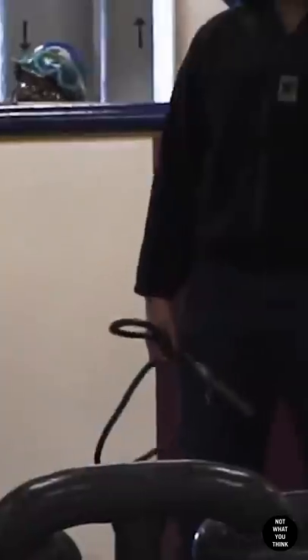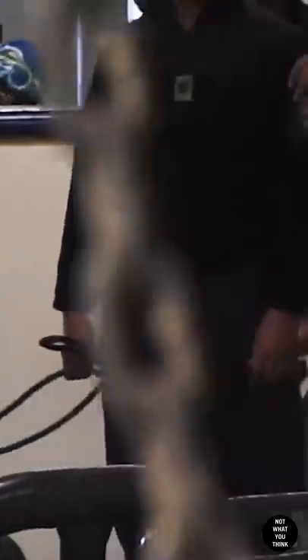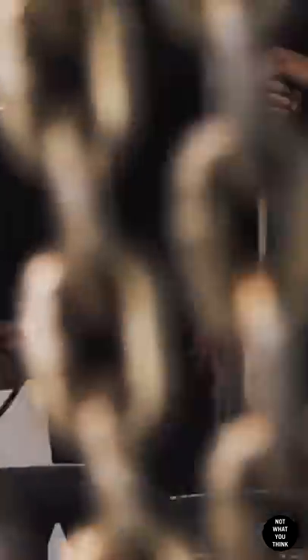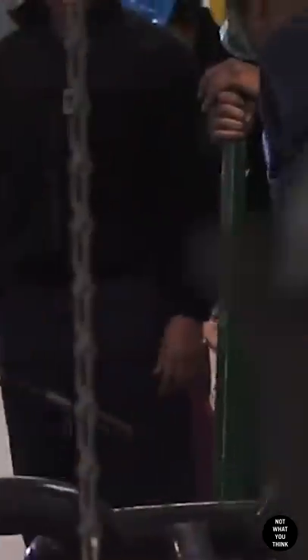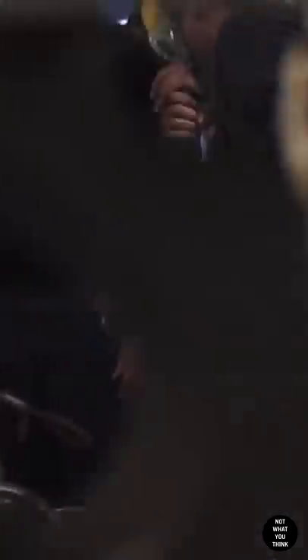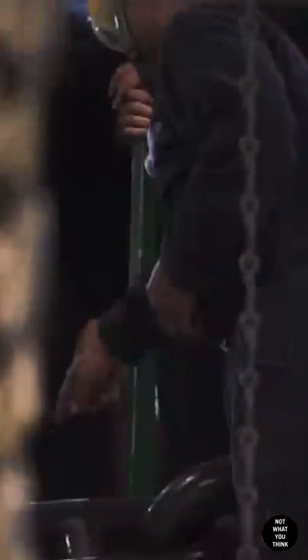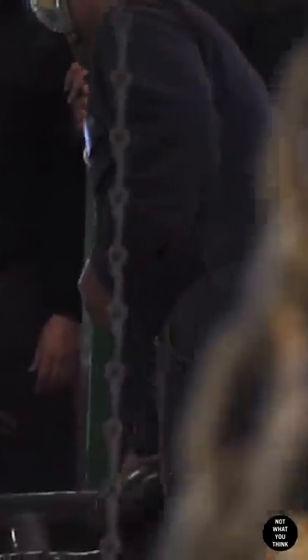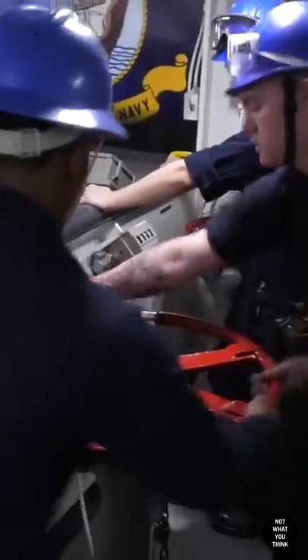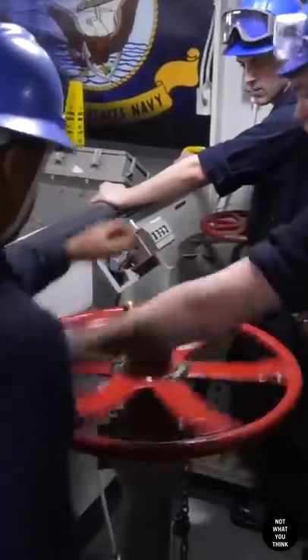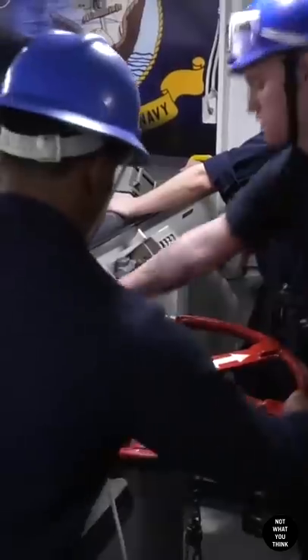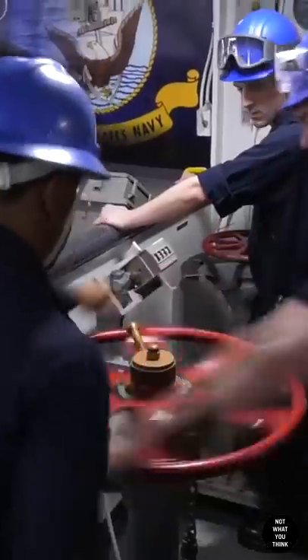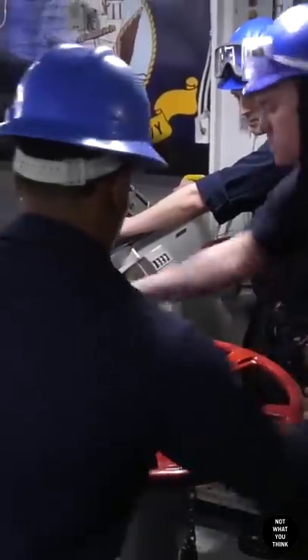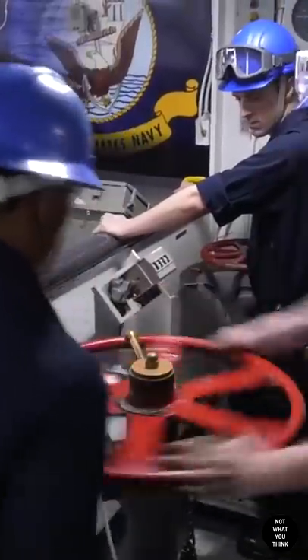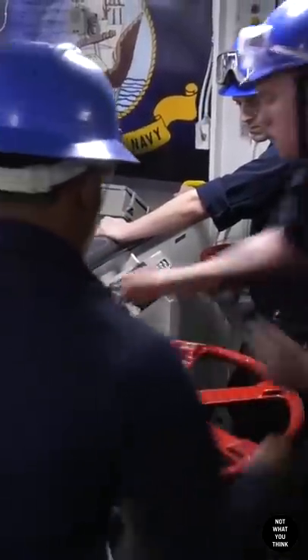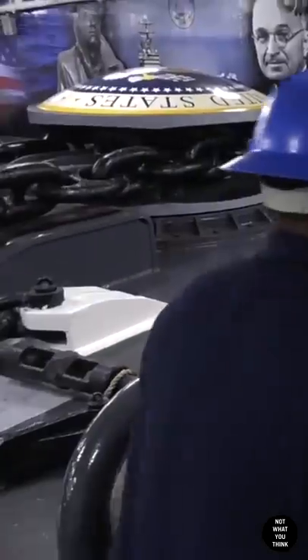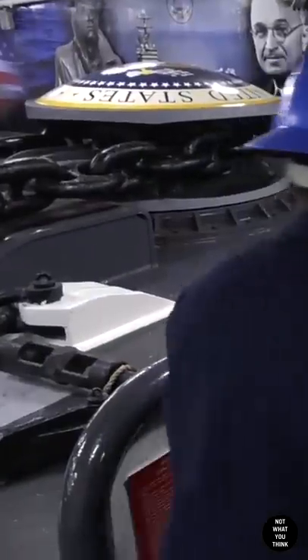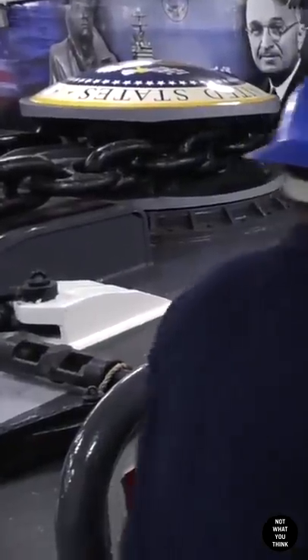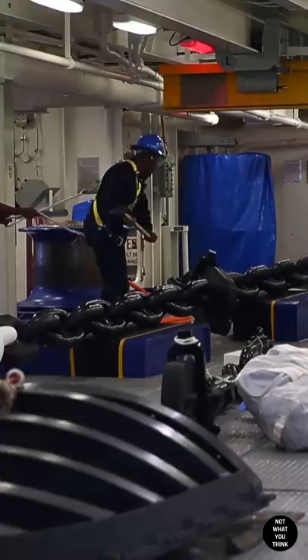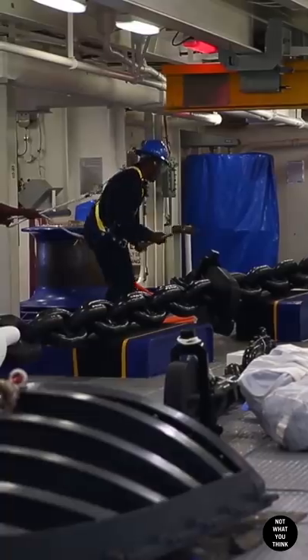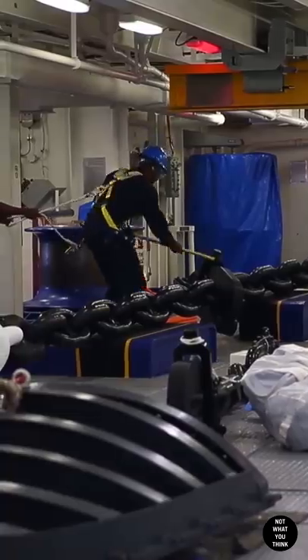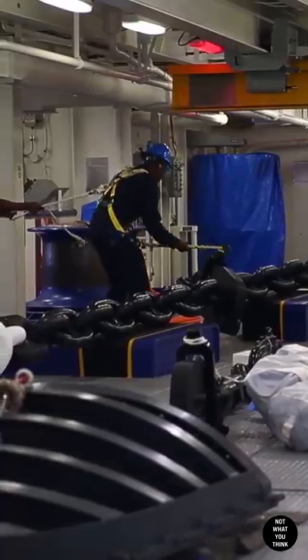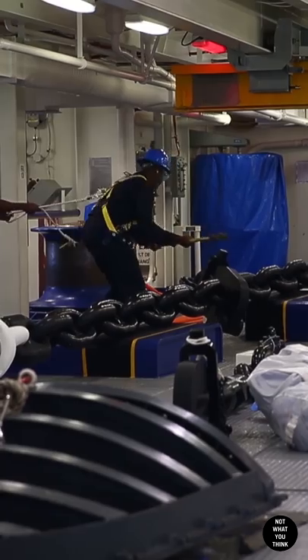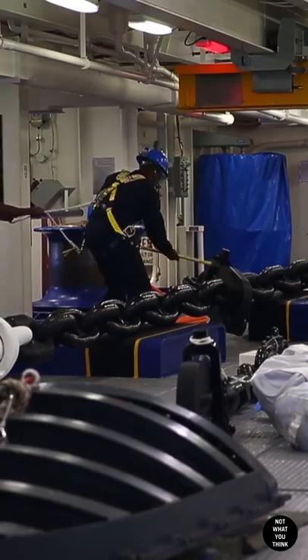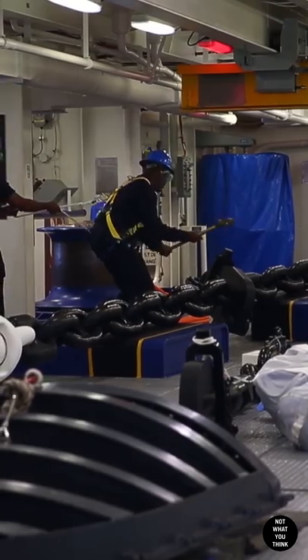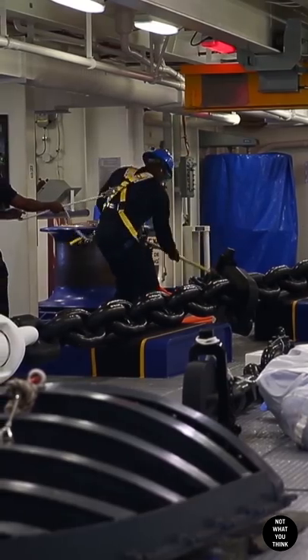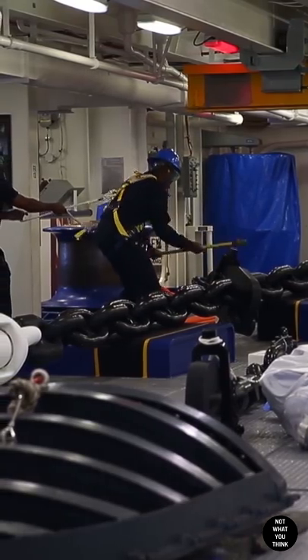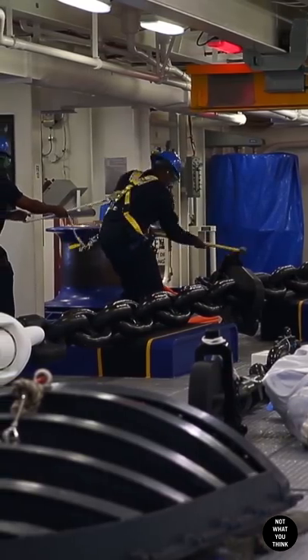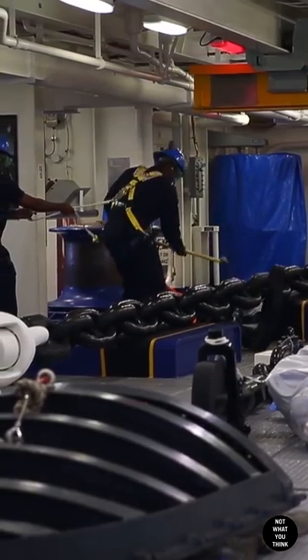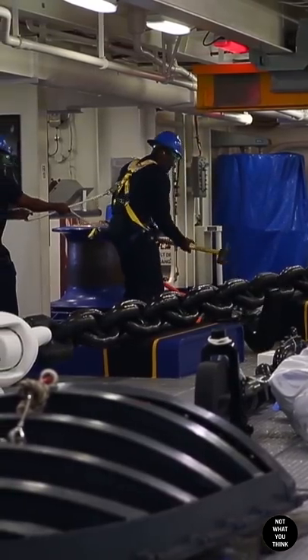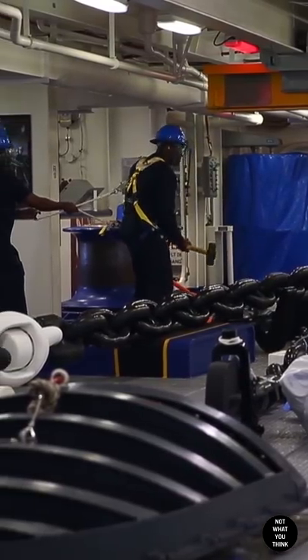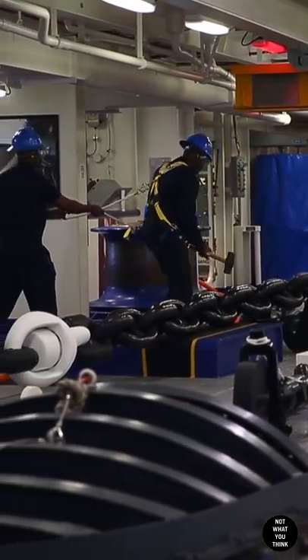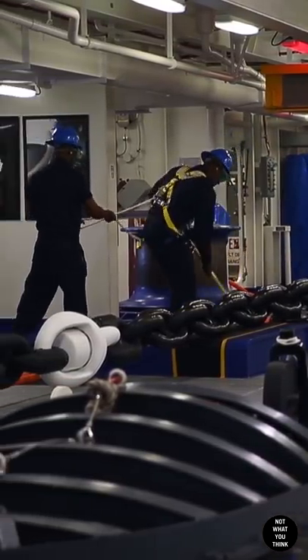Before the anchor can be dropped, deck department sailors make the anchors ready for letting go by disengaging the wildcat from the anchor windlass. Then one brave sailor uses a sledgehammer to remove the chain stoppers, and you can tell it's a bit nerve-wracking.